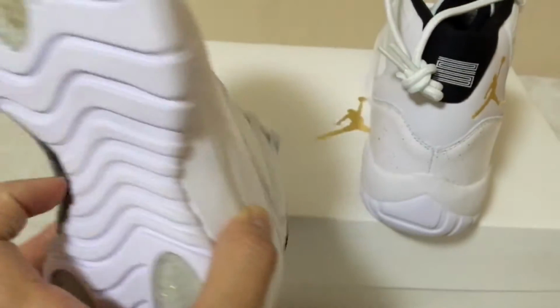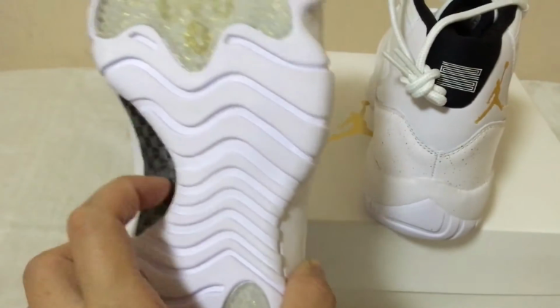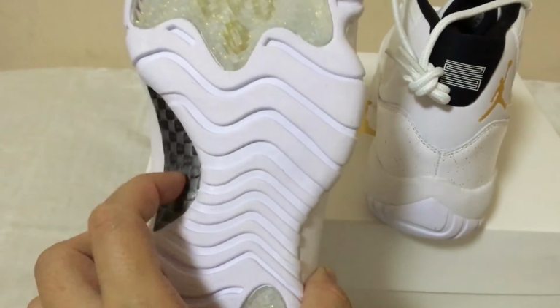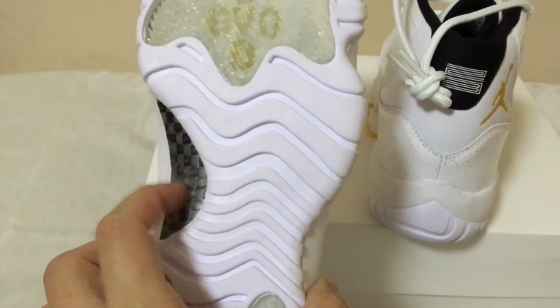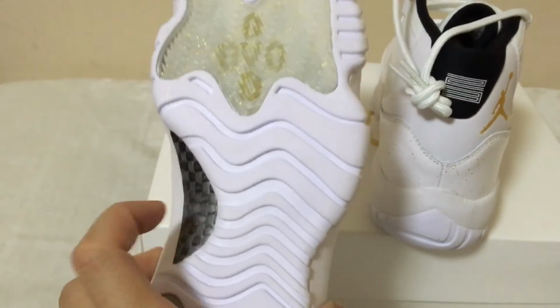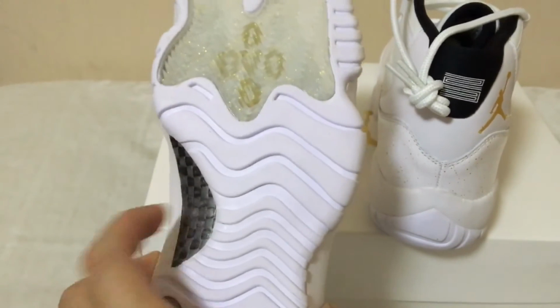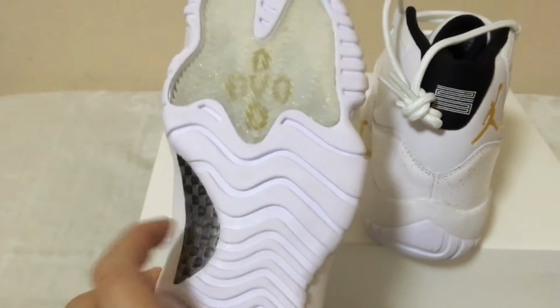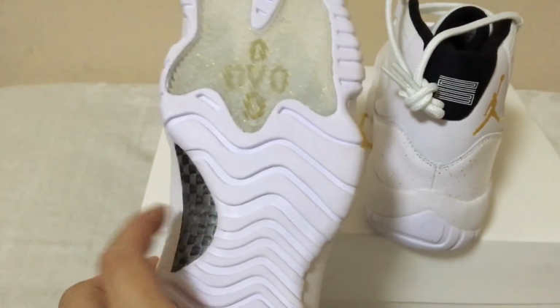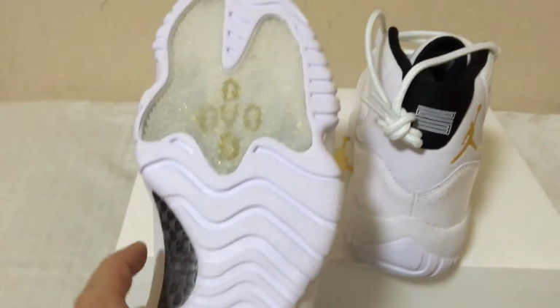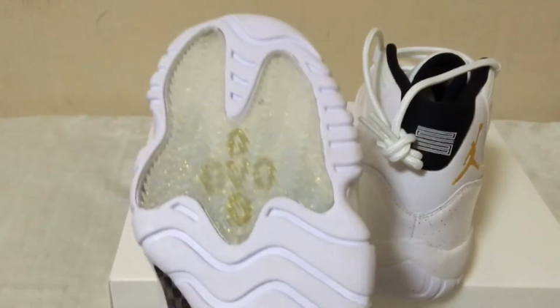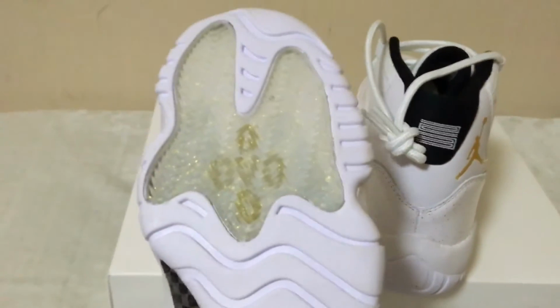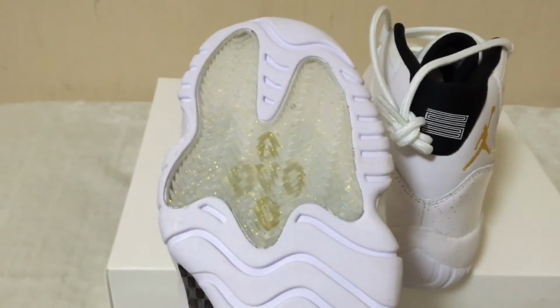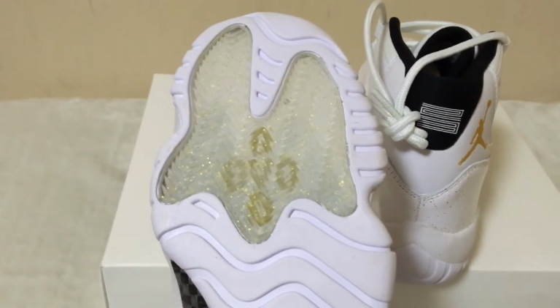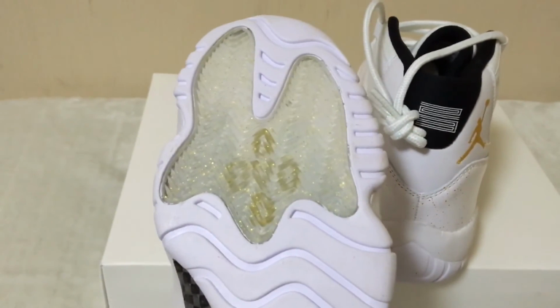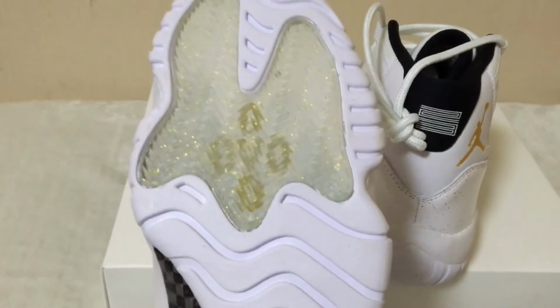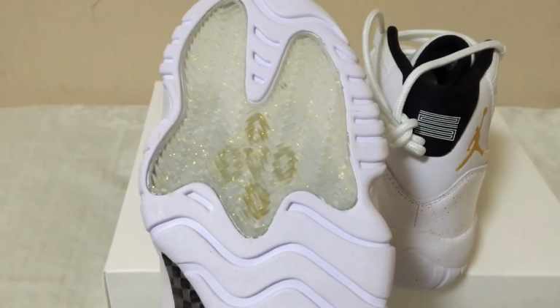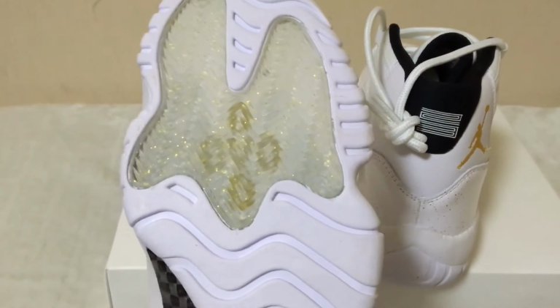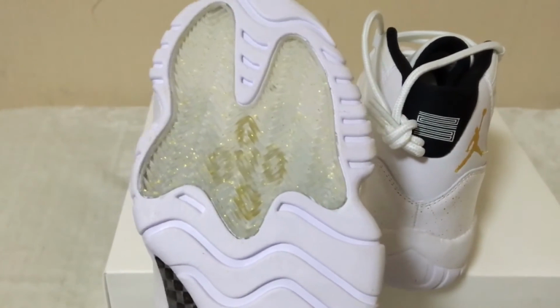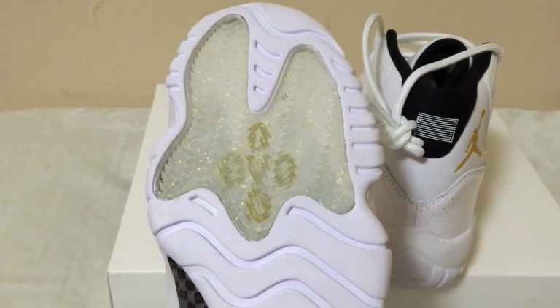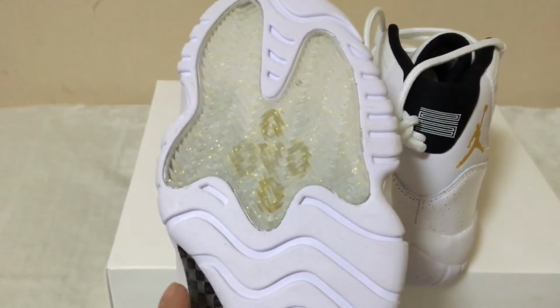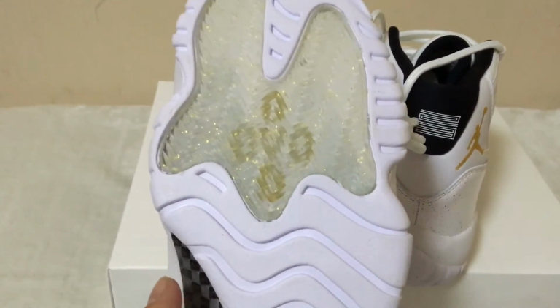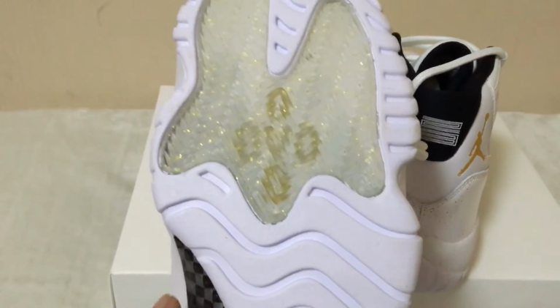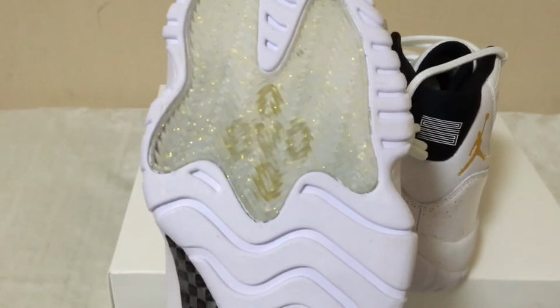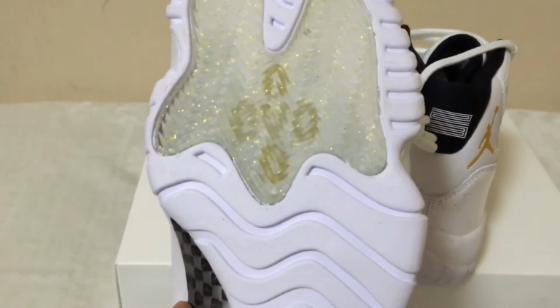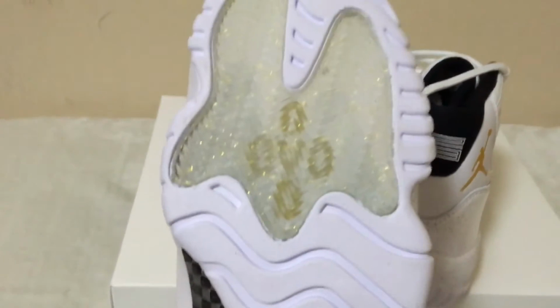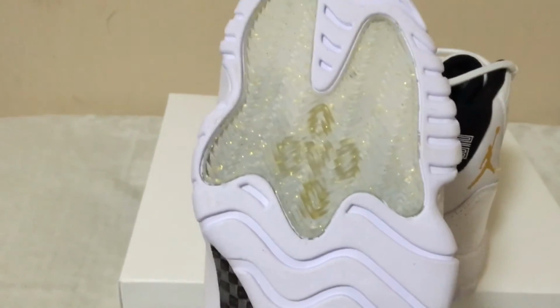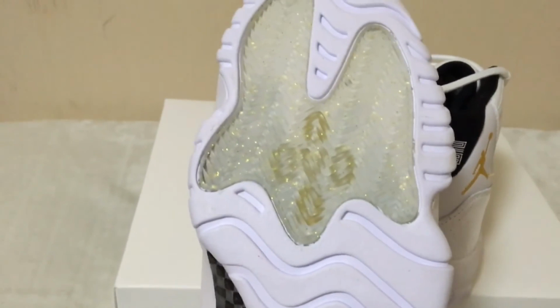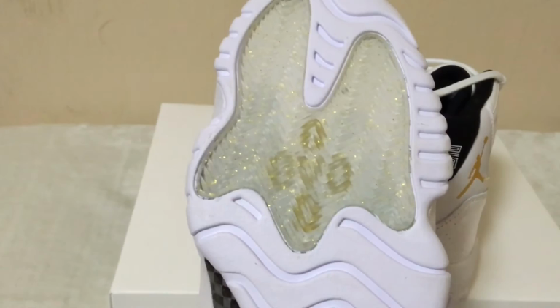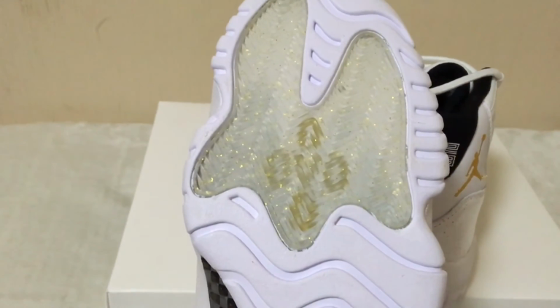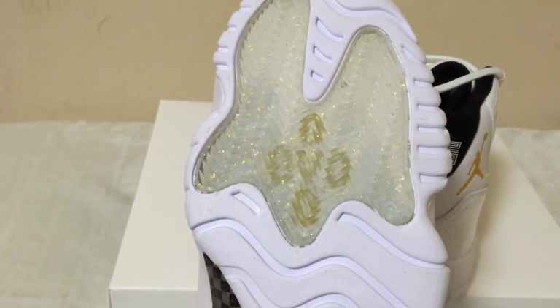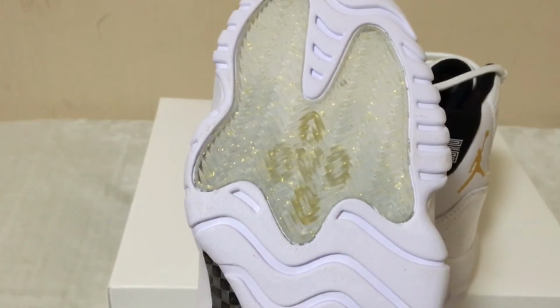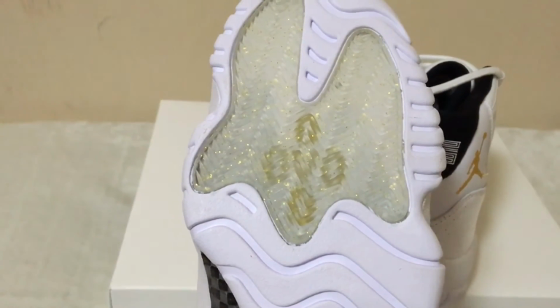The bottom — real carbon fiber. The OVO, just like the outsole grooves, has gold speckles in the midsole also.